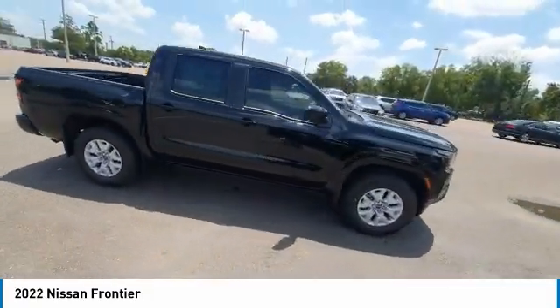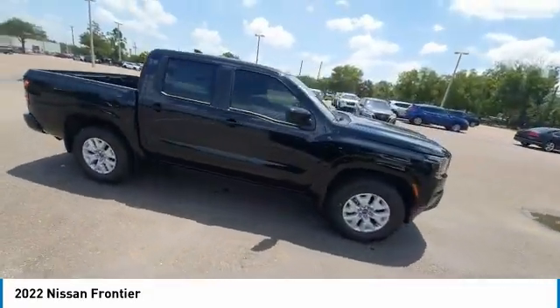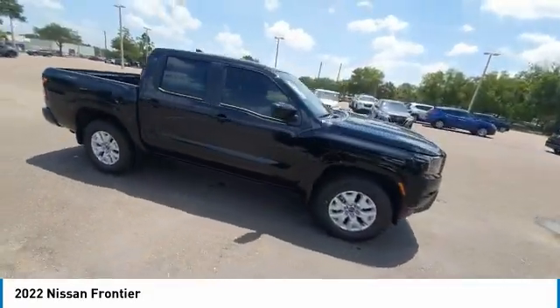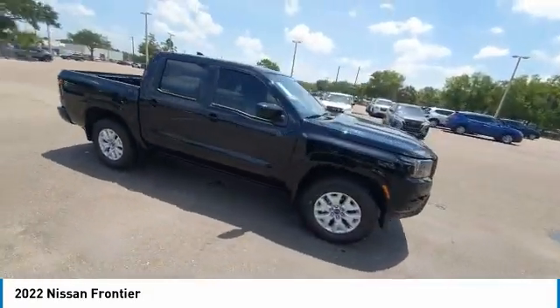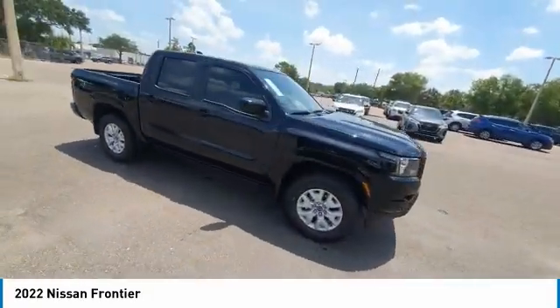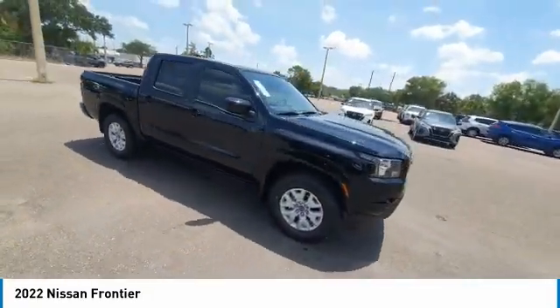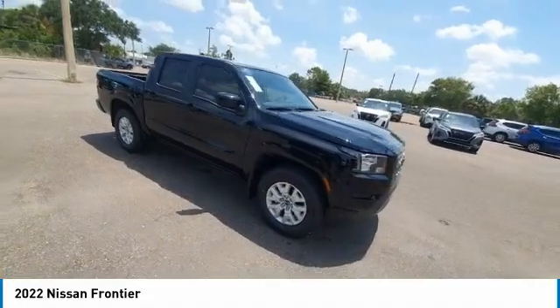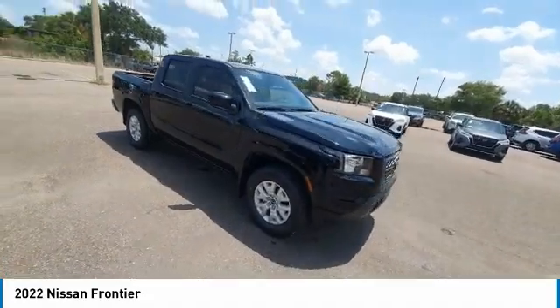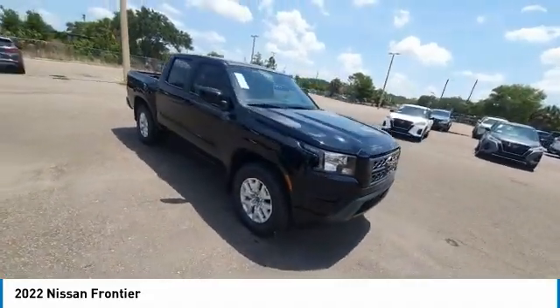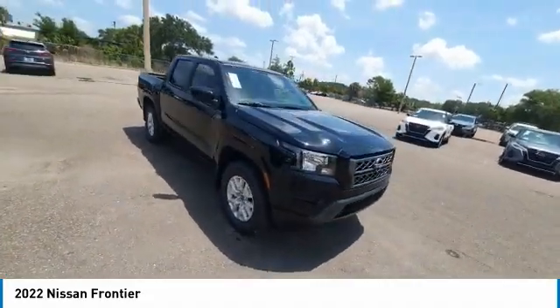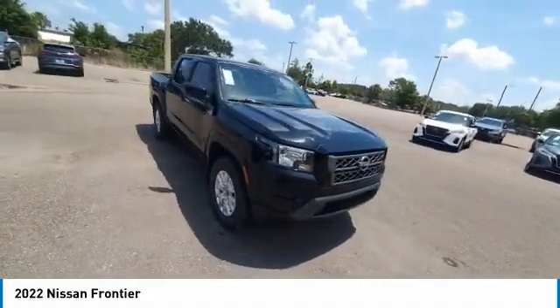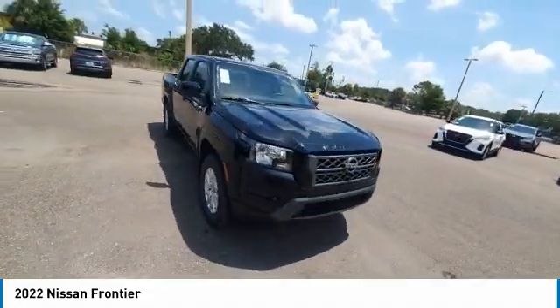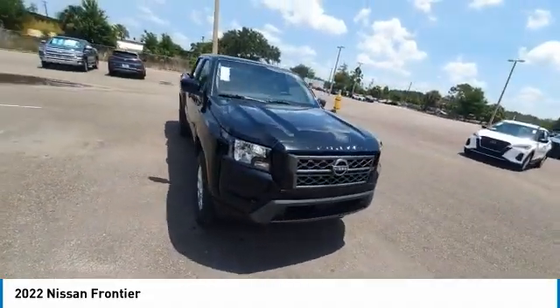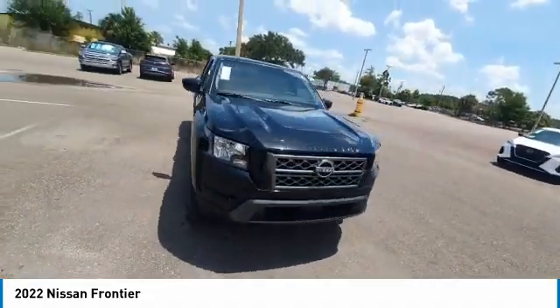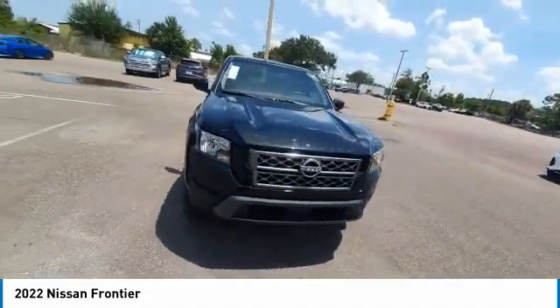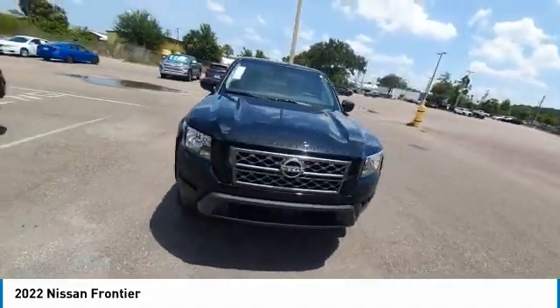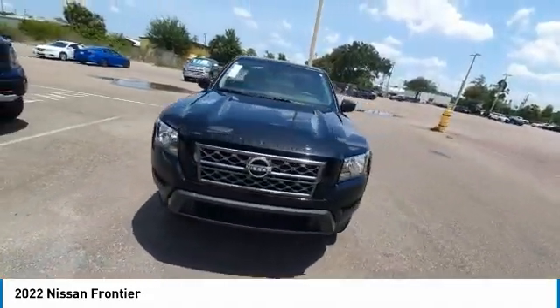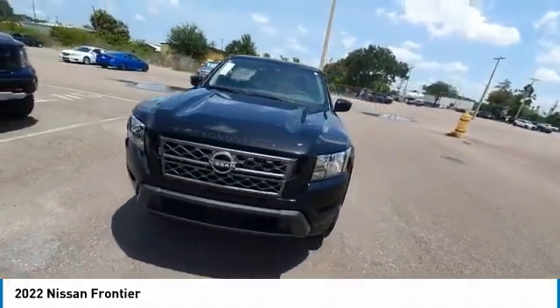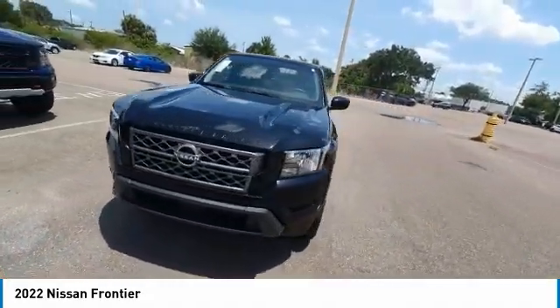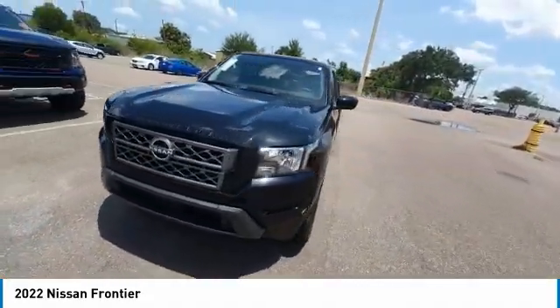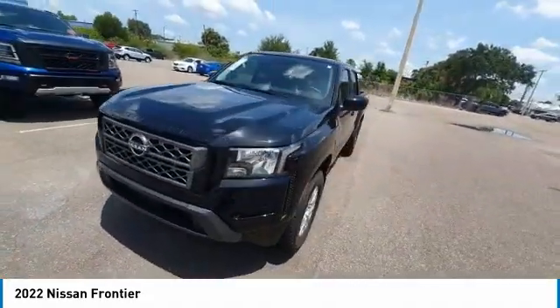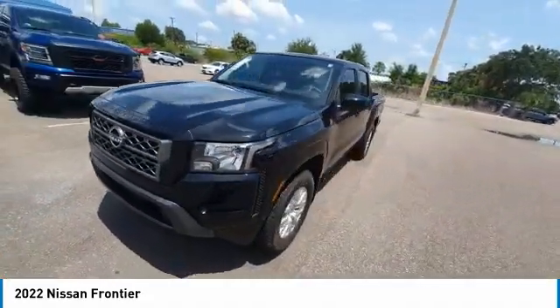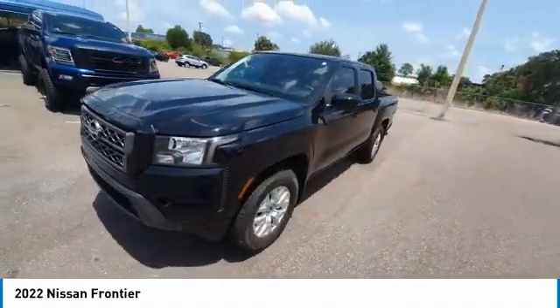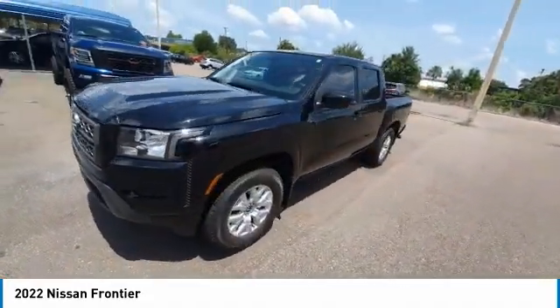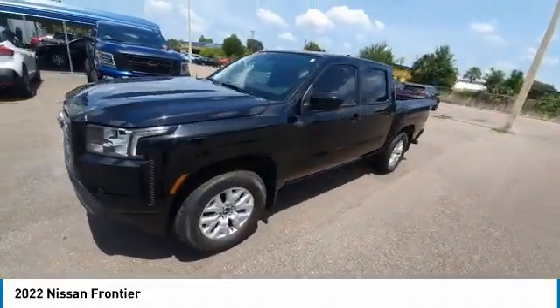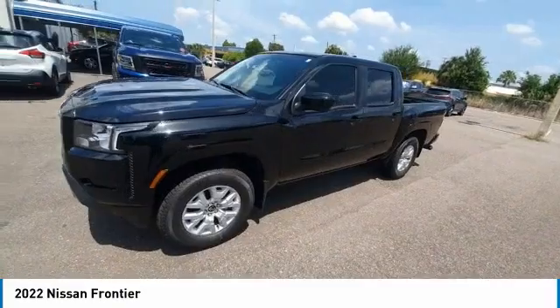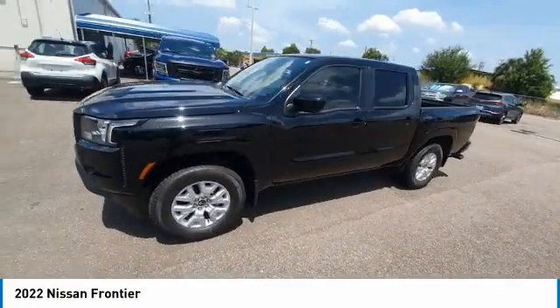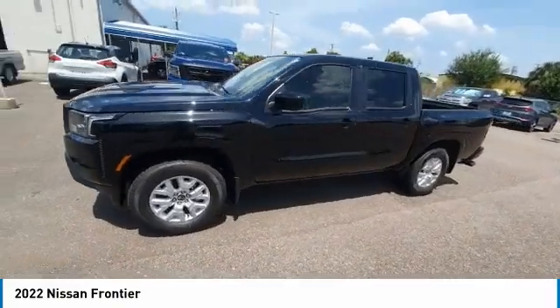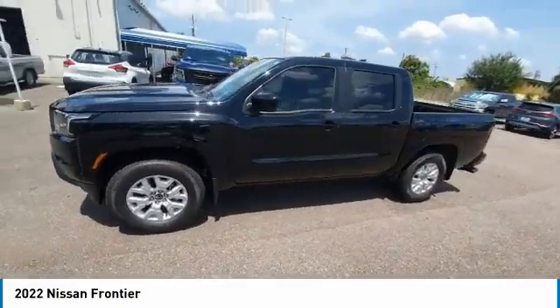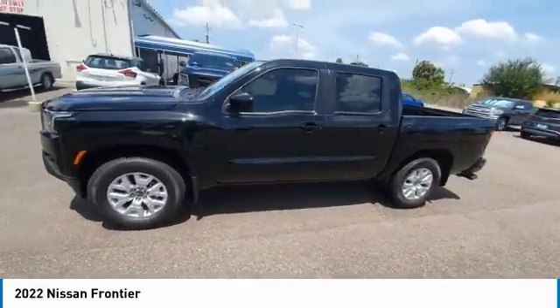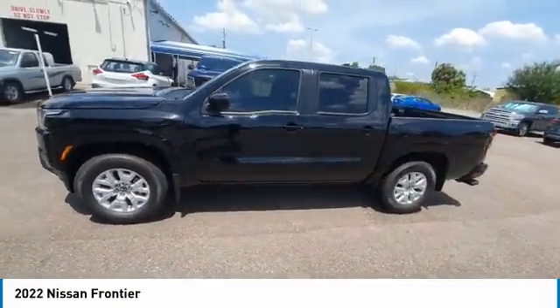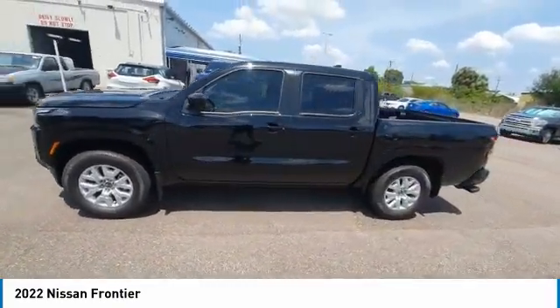Additional options include a rear step bumper, remote keyless entry, speed control, splash guards, front wheel independent suspension, and 4-wheel disc brakes.